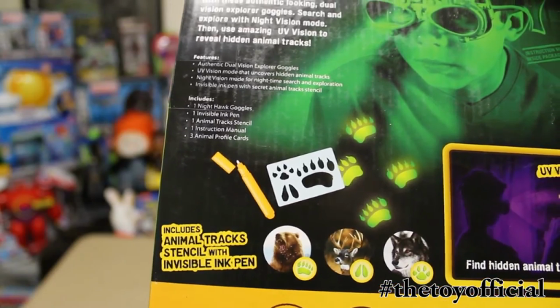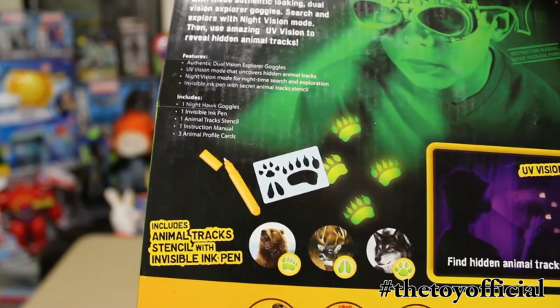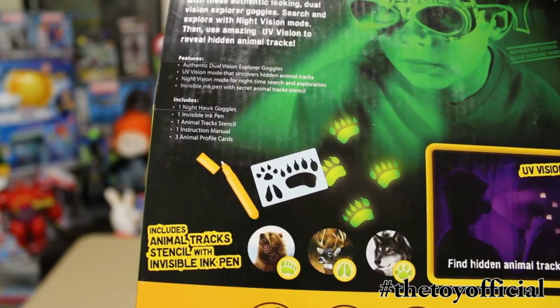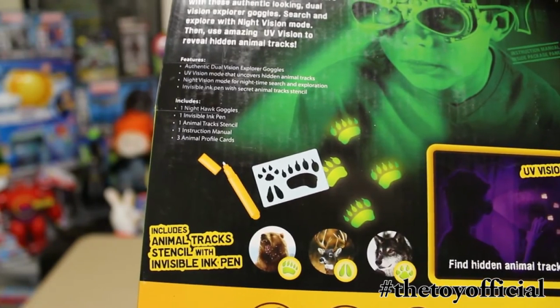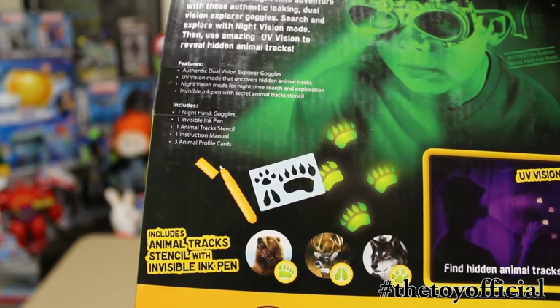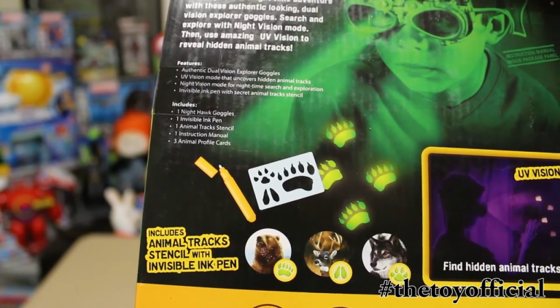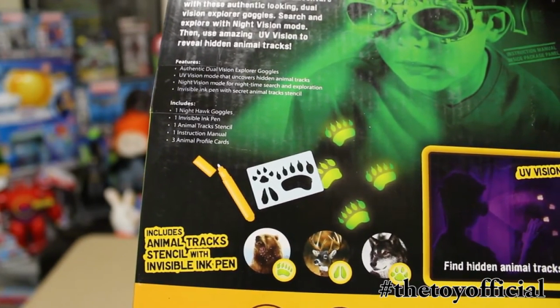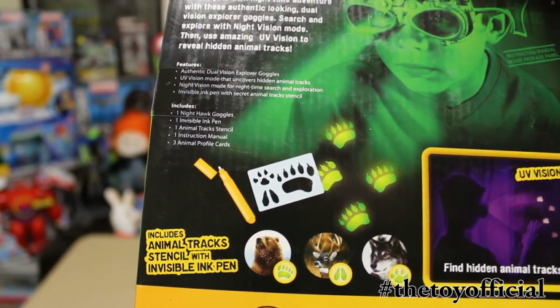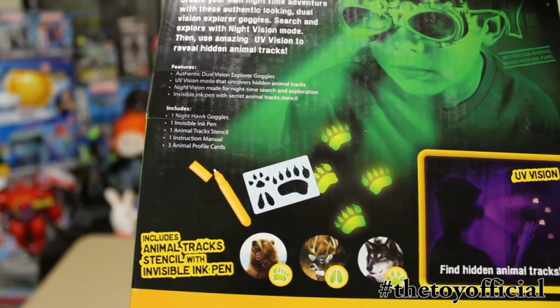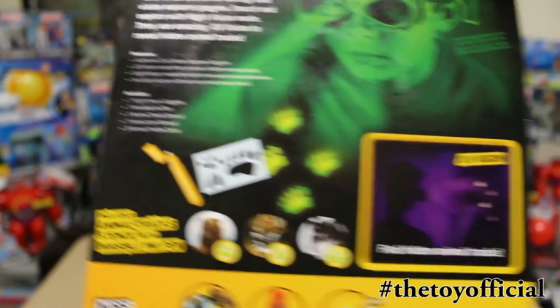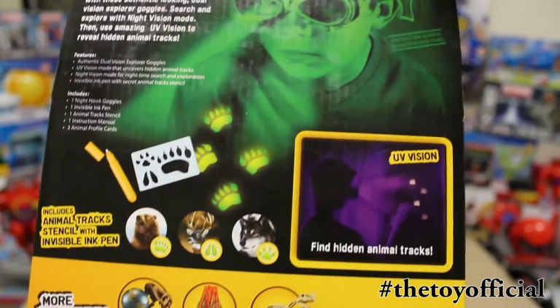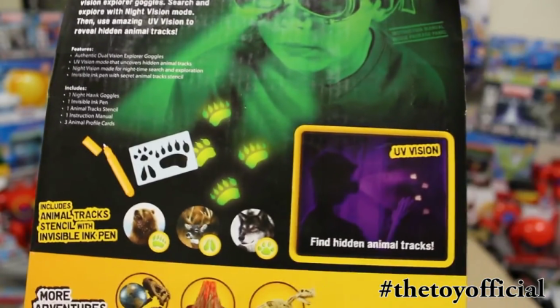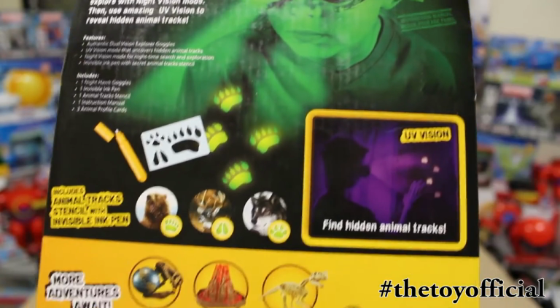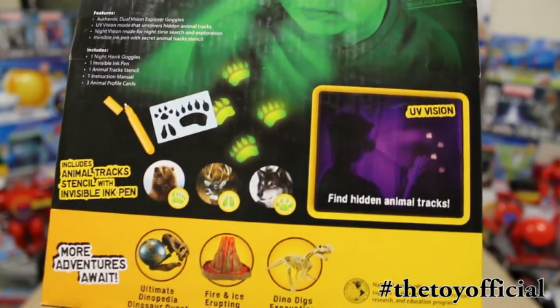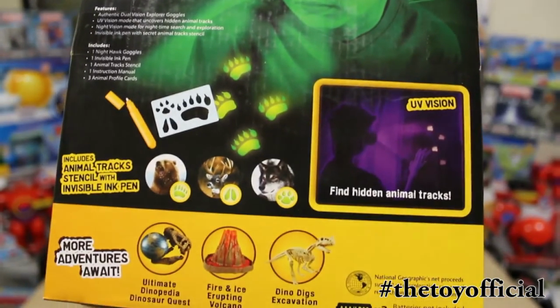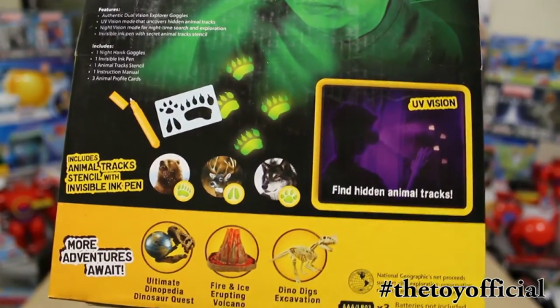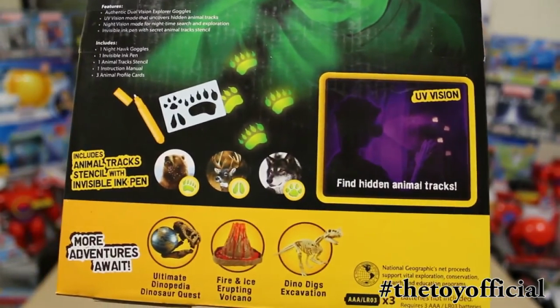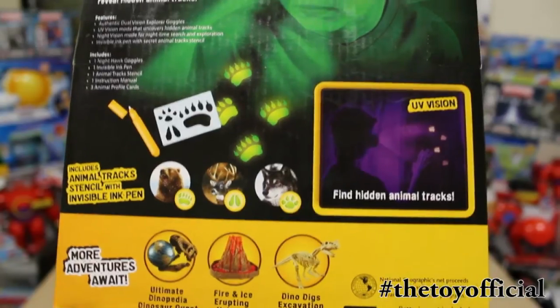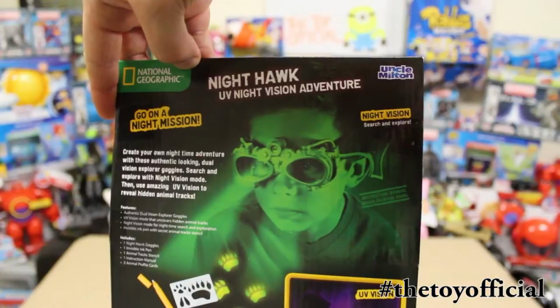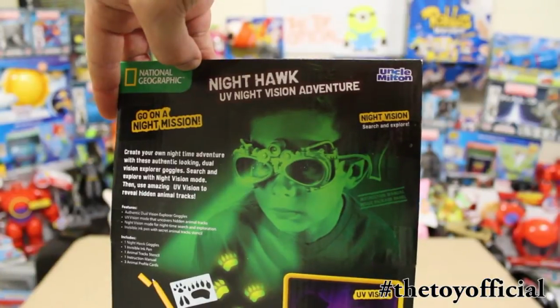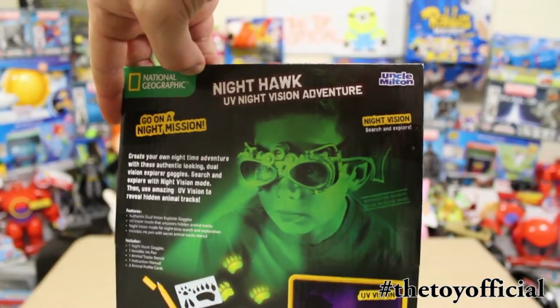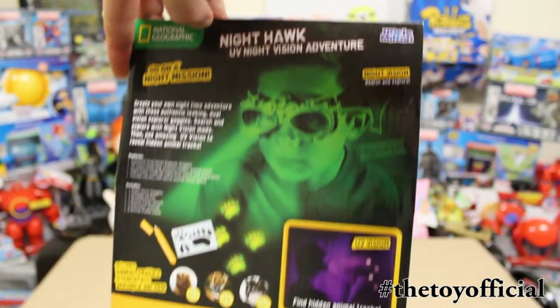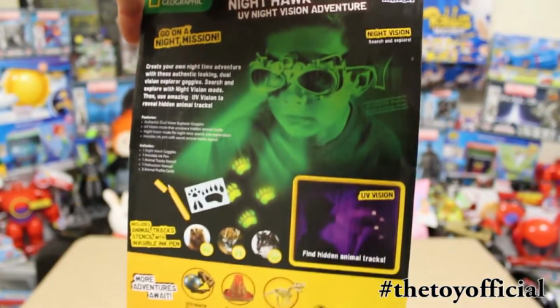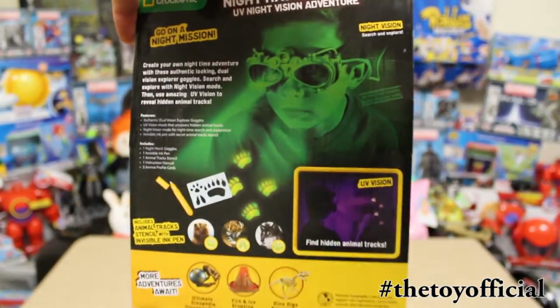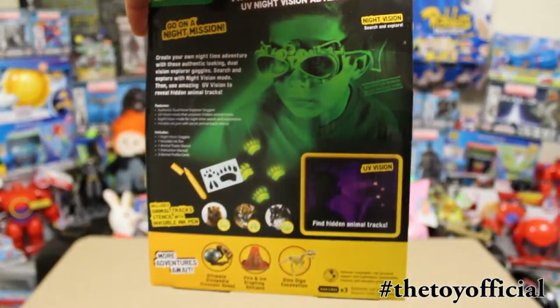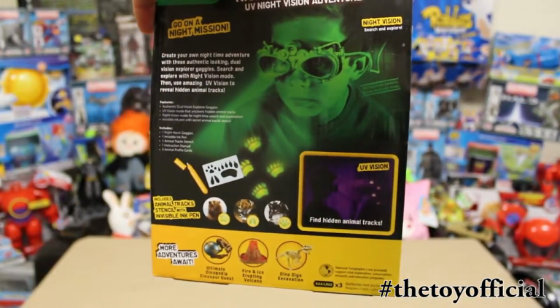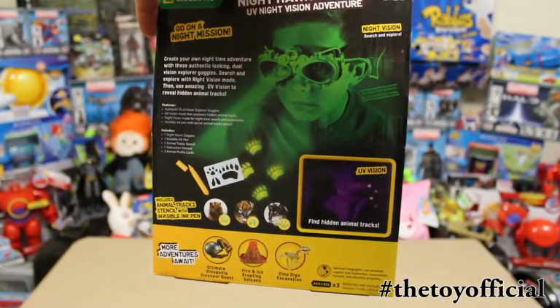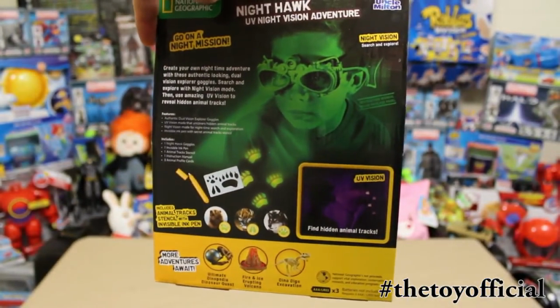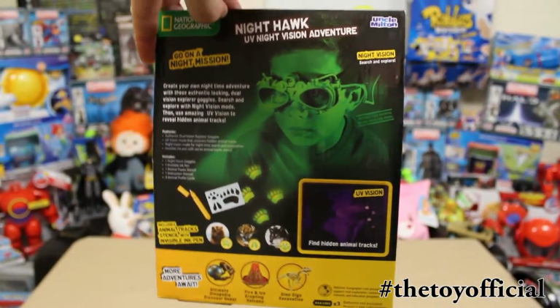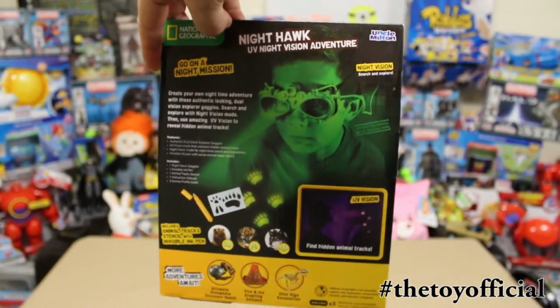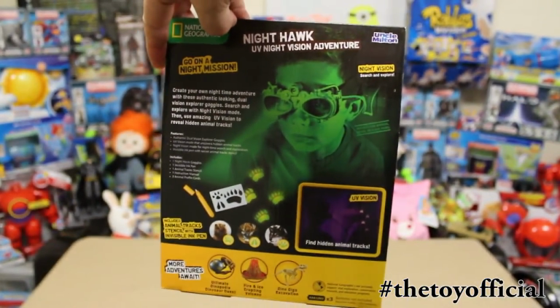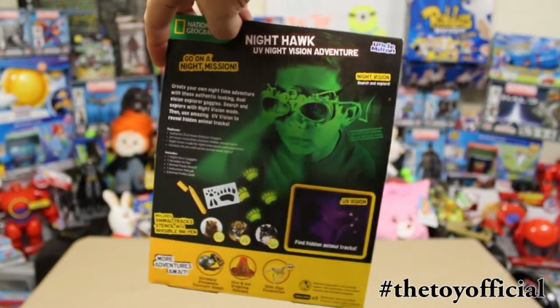It comes with a stencil and kids can do it themselves, or you can make tracks for your kids and they can follow it all around. I'm going to open this up and you guys are going to be able to check it out.